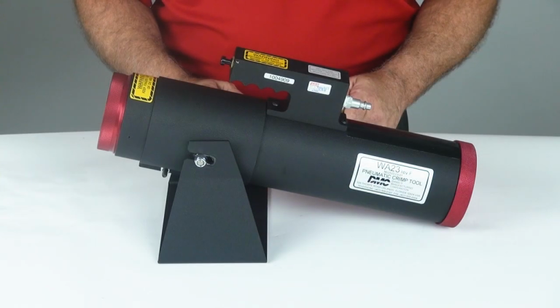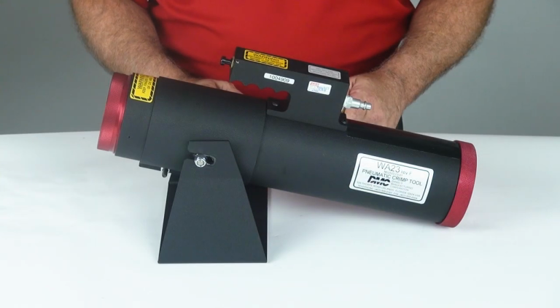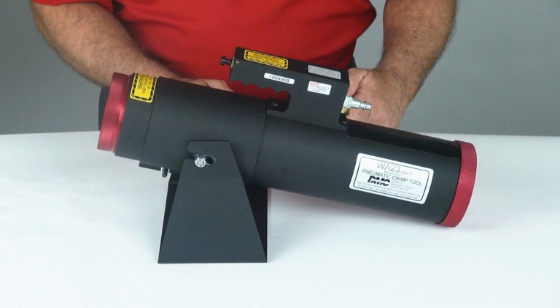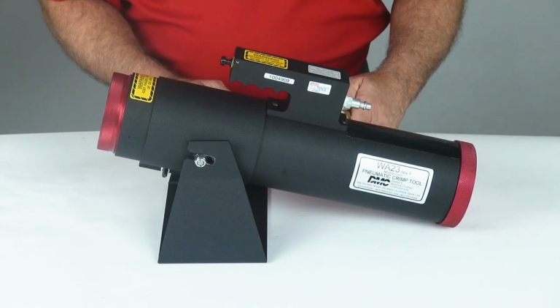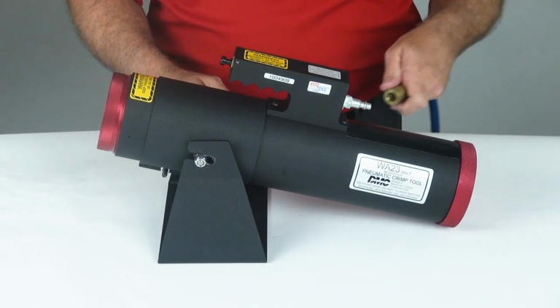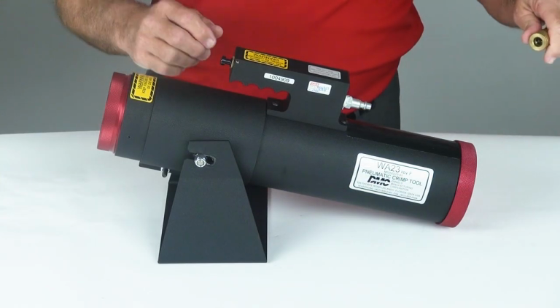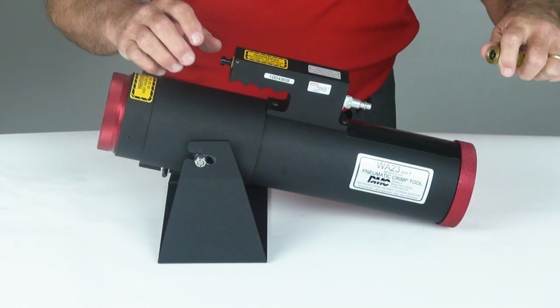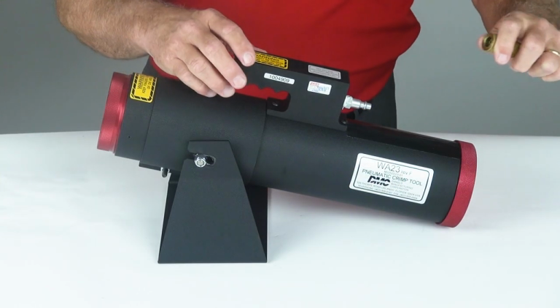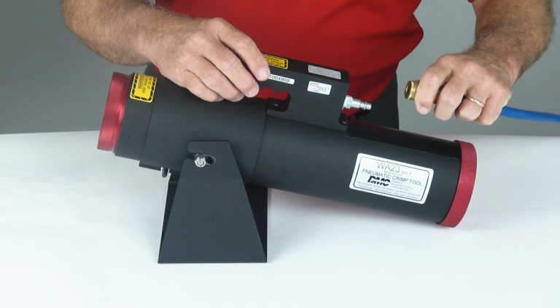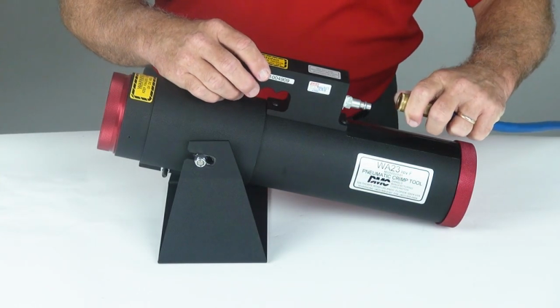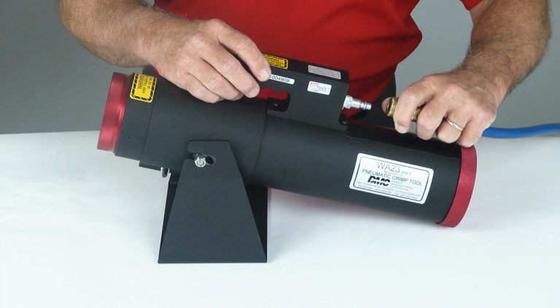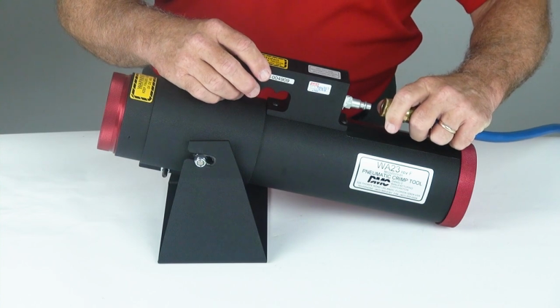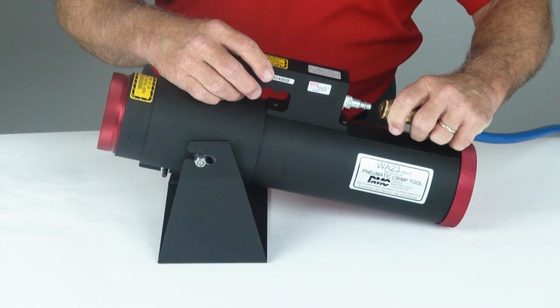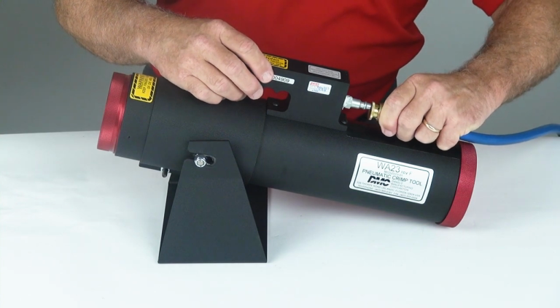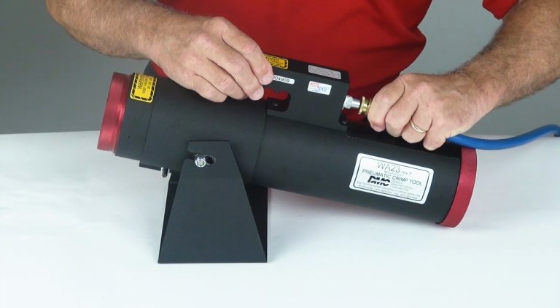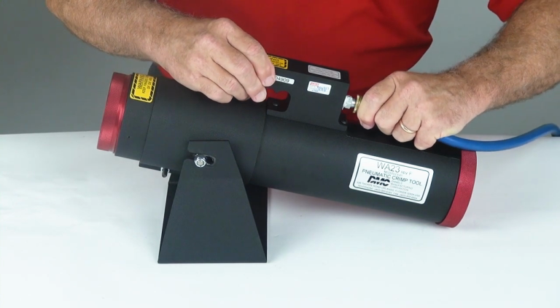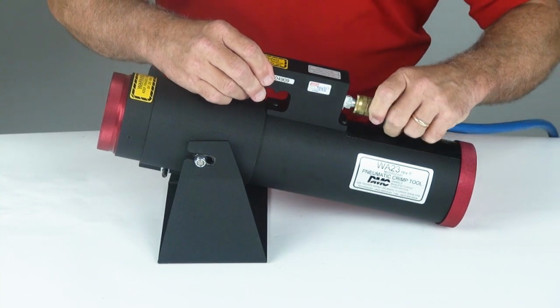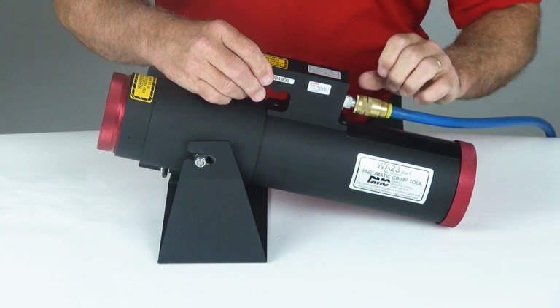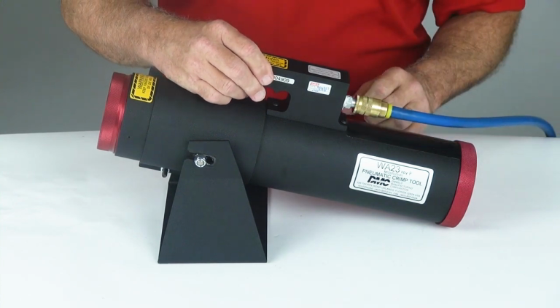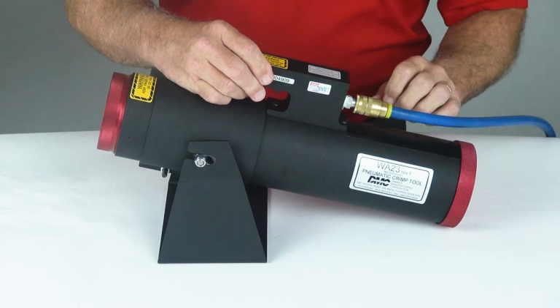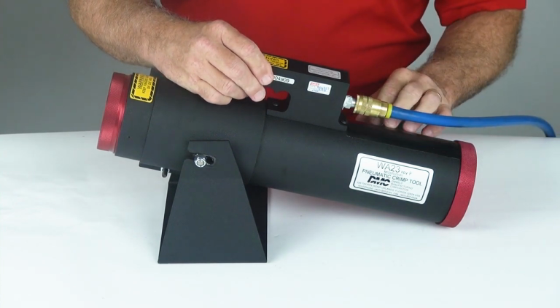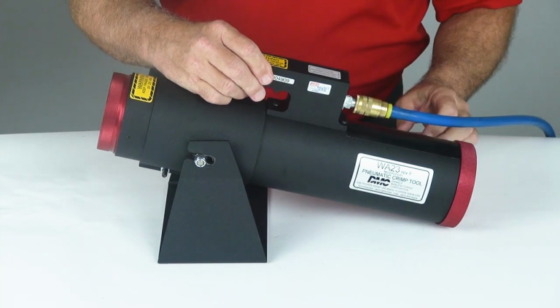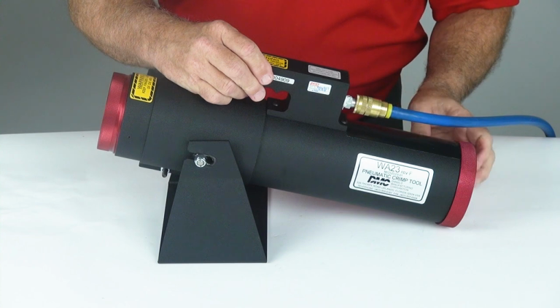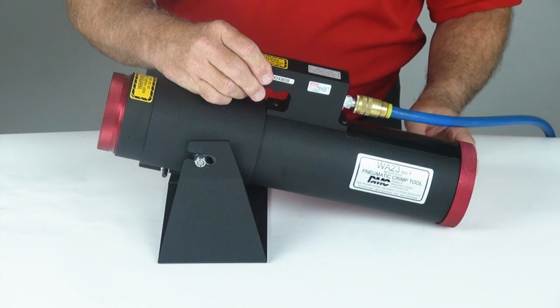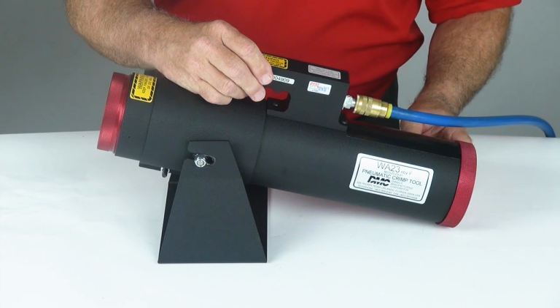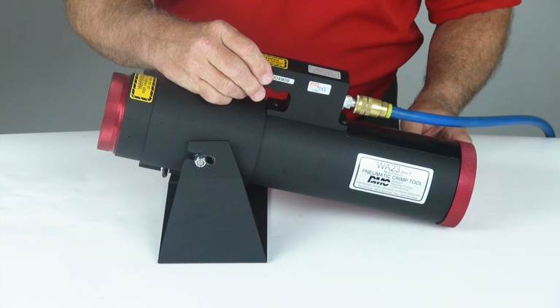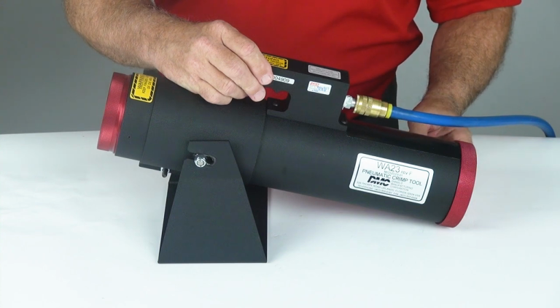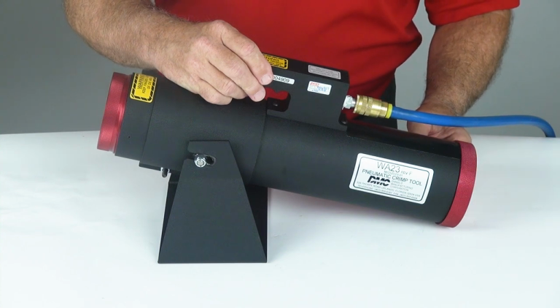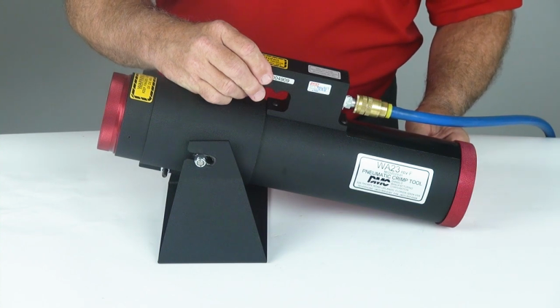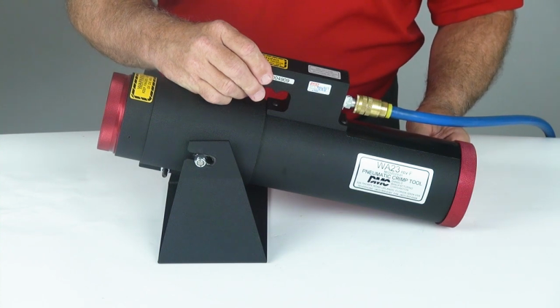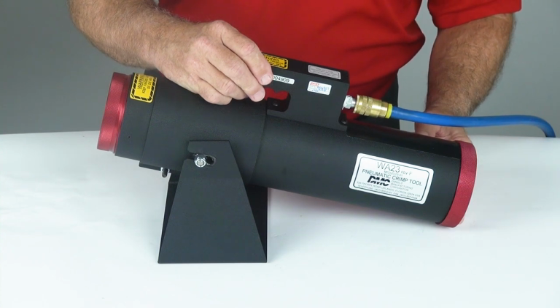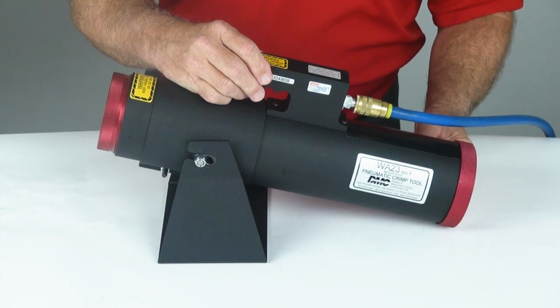The WA-23 operates on standard shop air pressure of 90 to 120 psi. It's recommended that you use a filter regulator and lubricator when using this equipment.